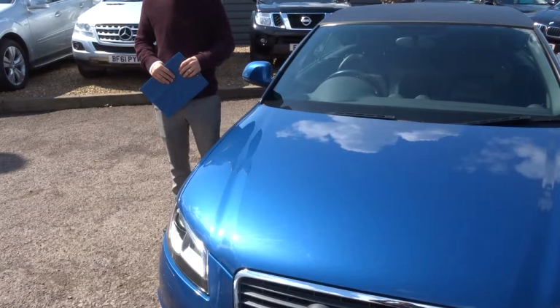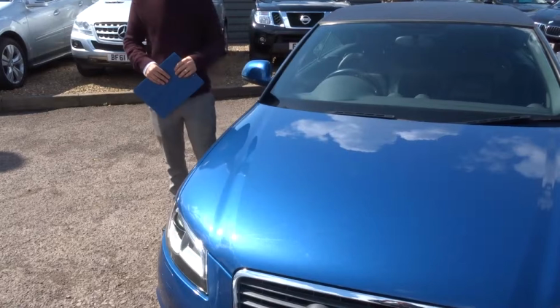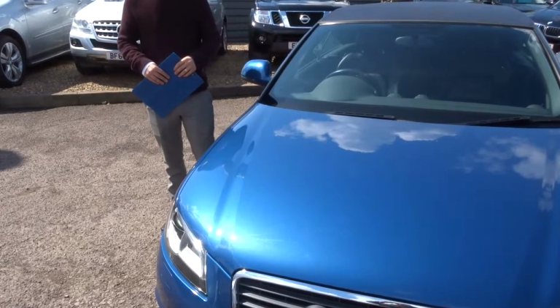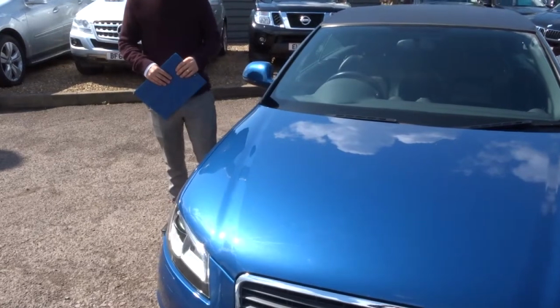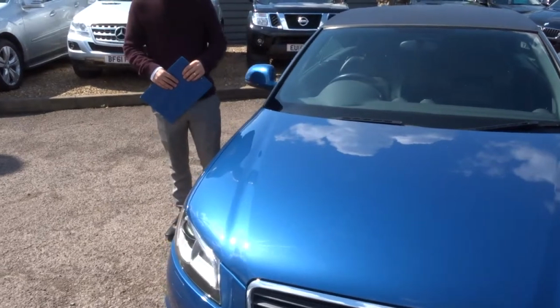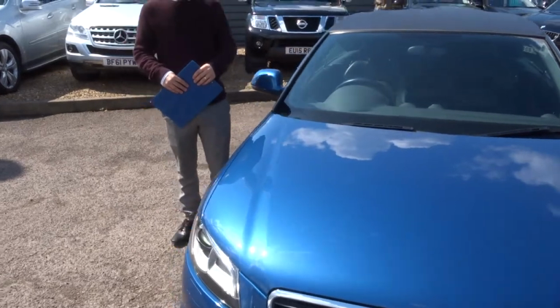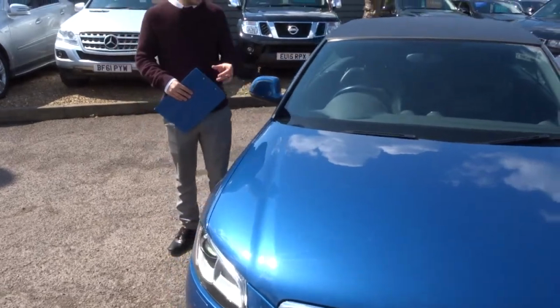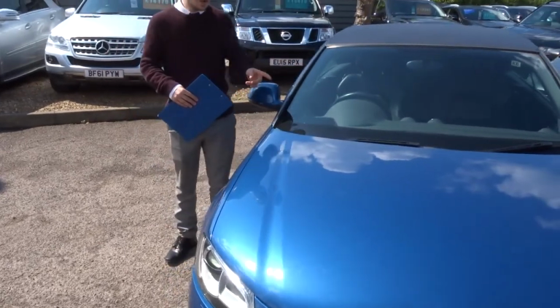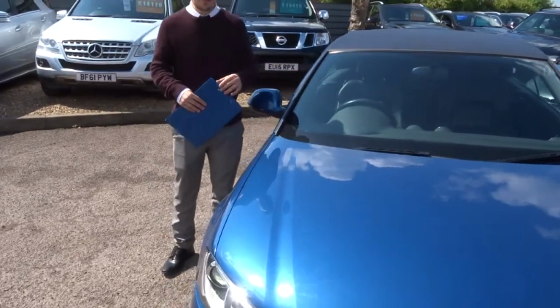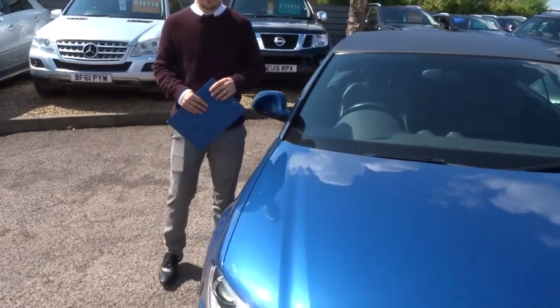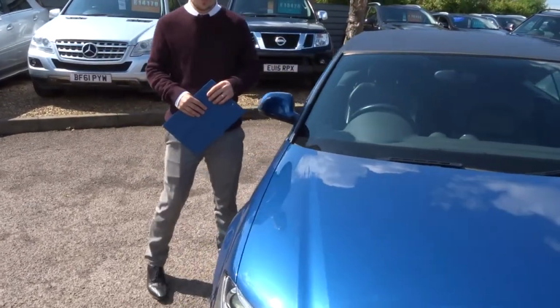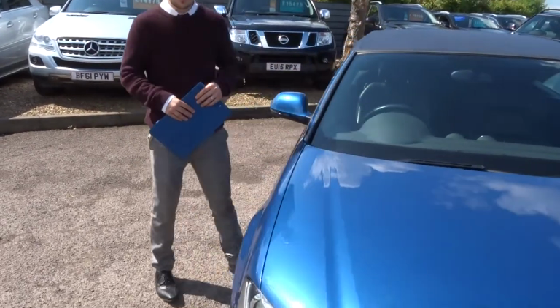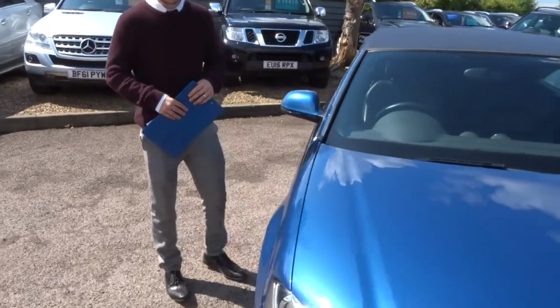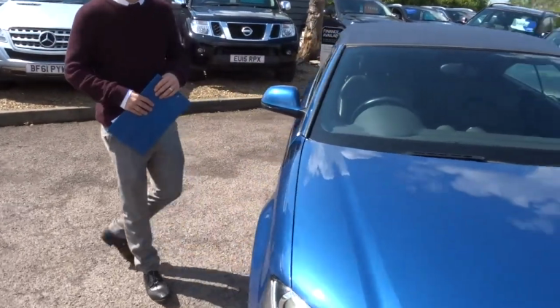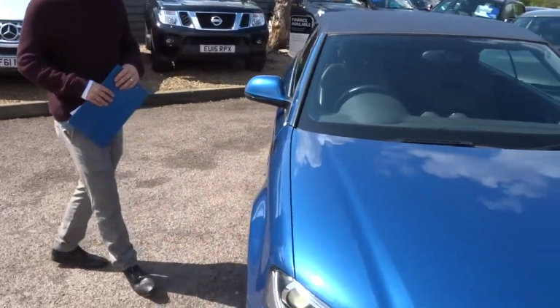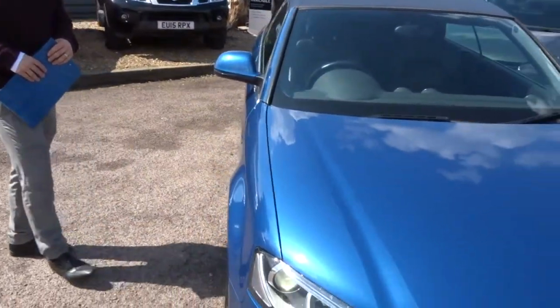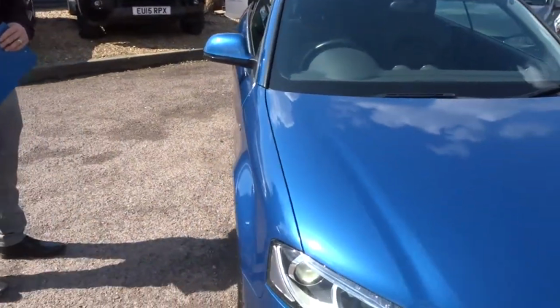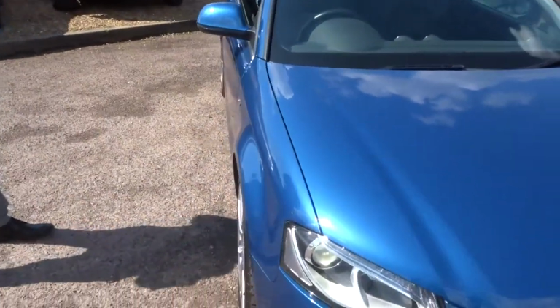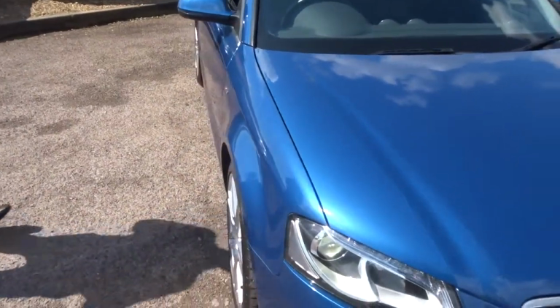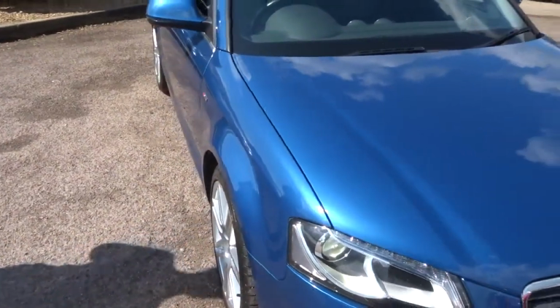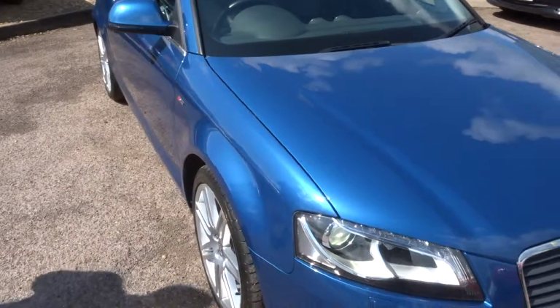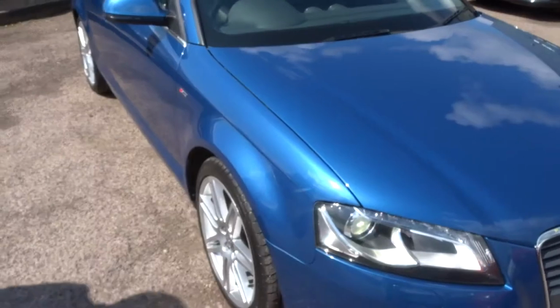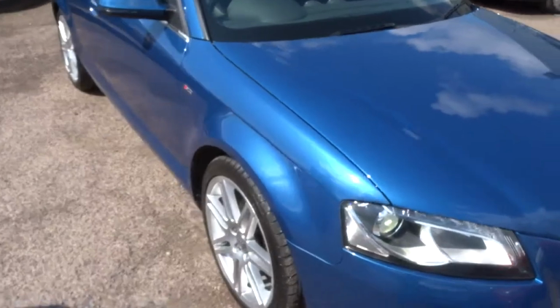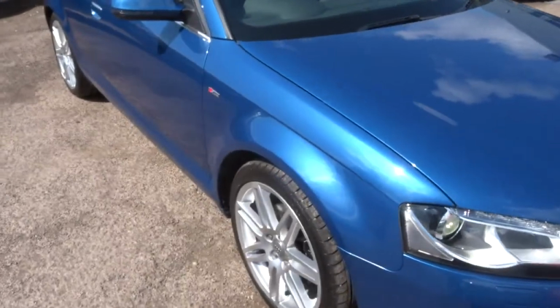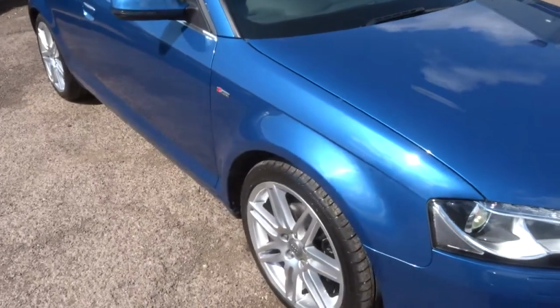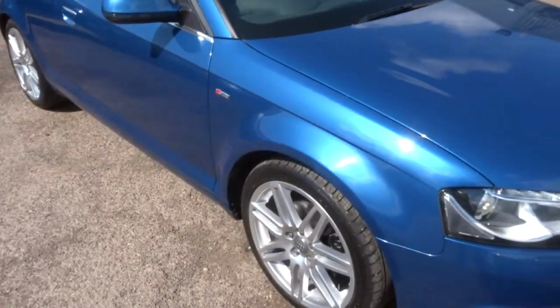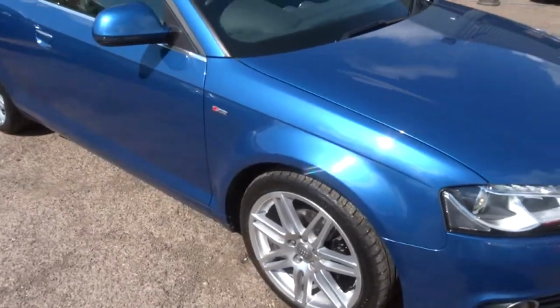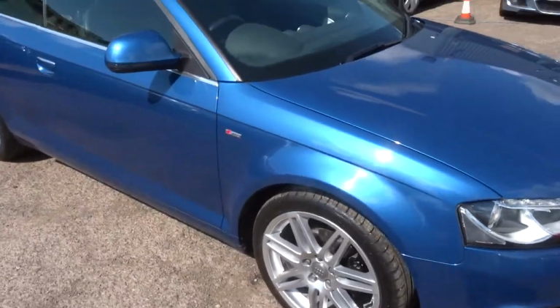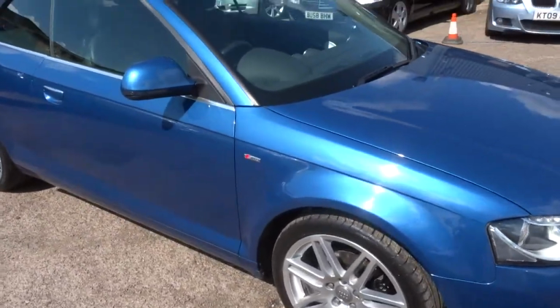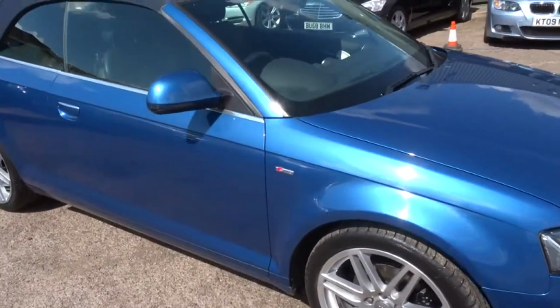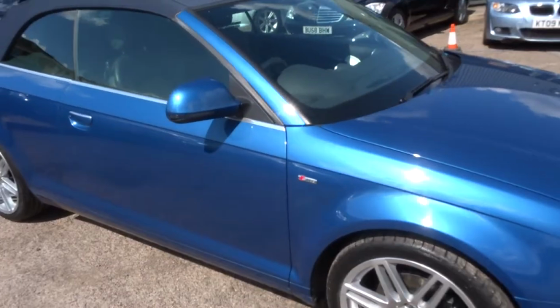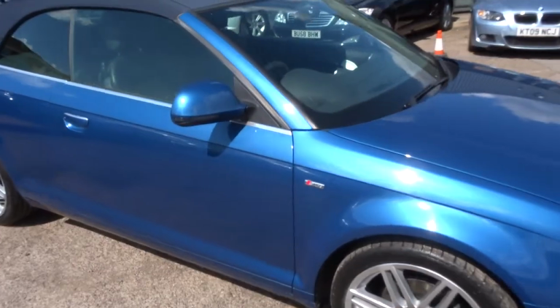Welcome to Goods A Car, my name's Tom. Here we have a beautiful Audi A3 convertible. I'll give you a walk around the car and show you a few of the features and the general condition.